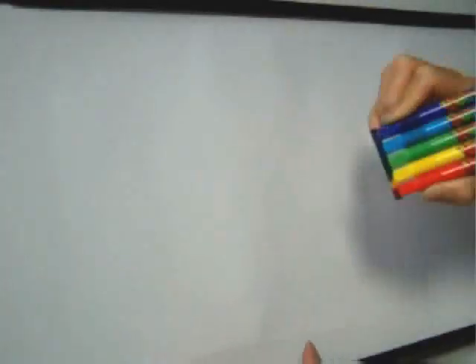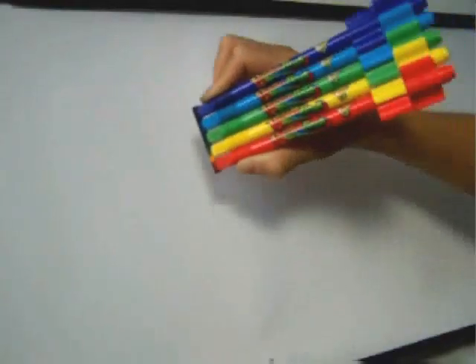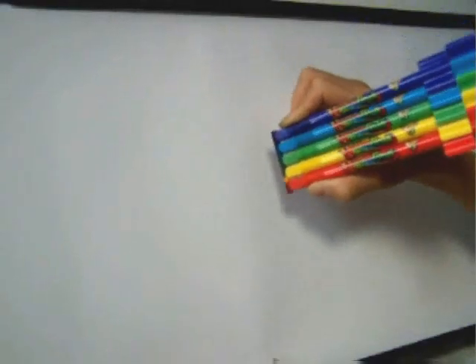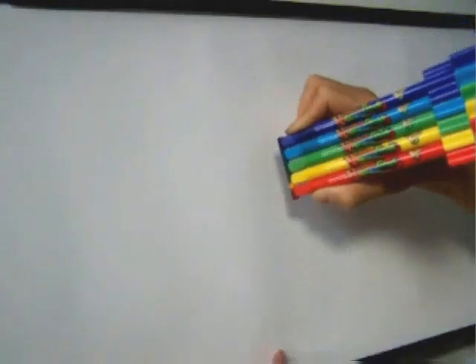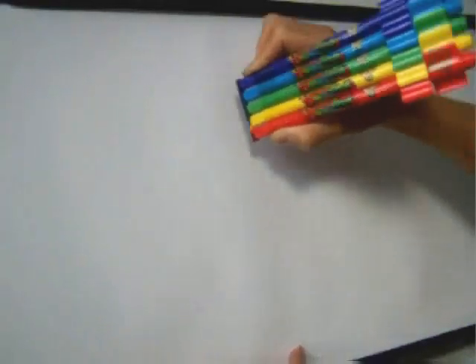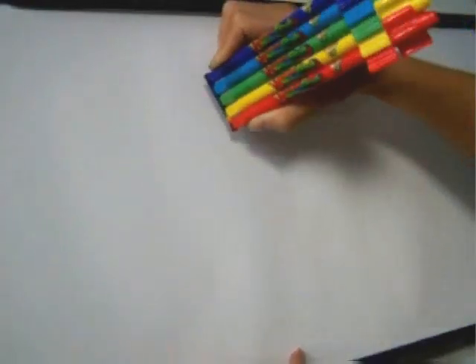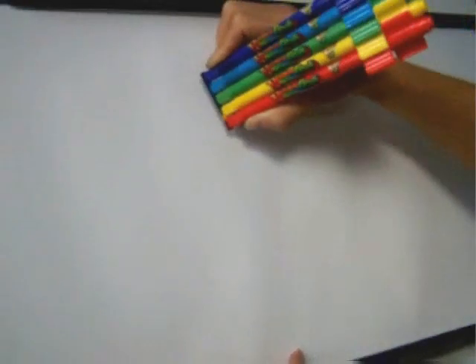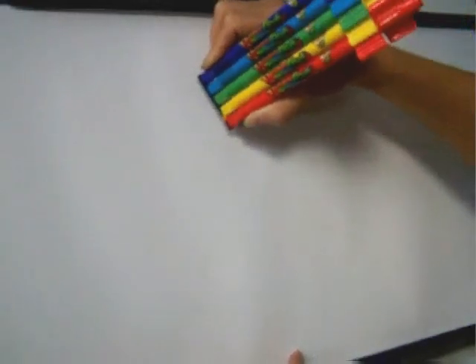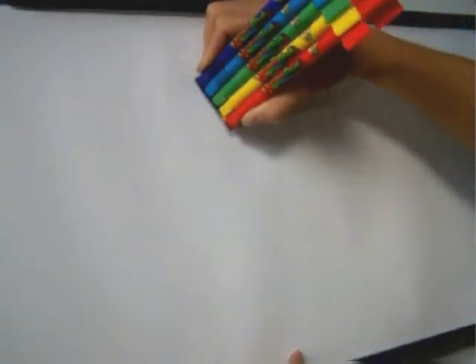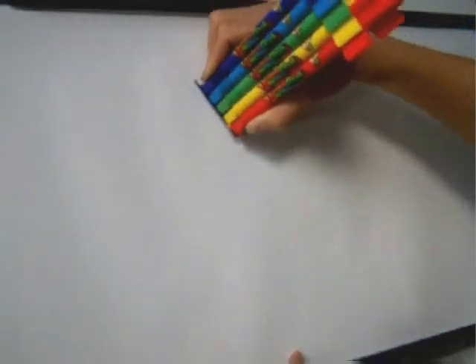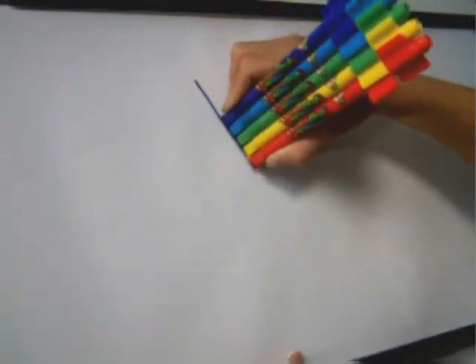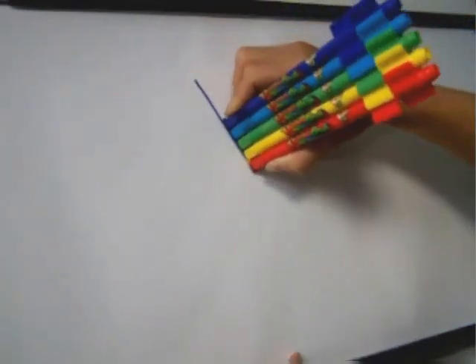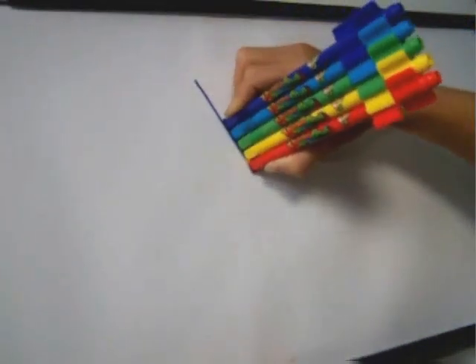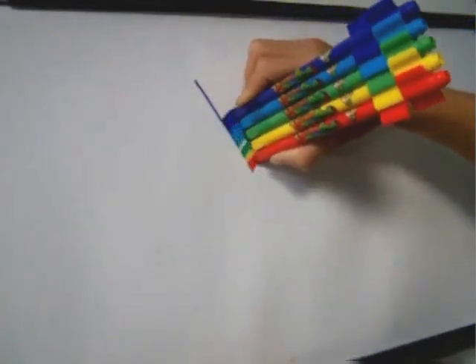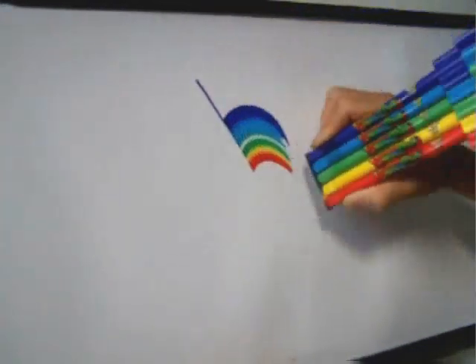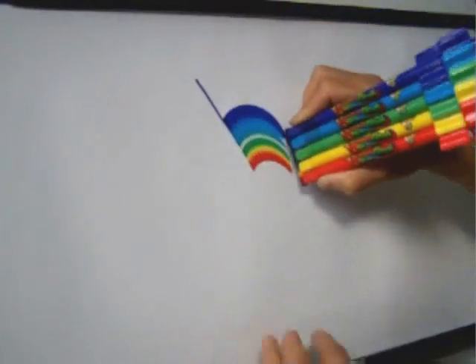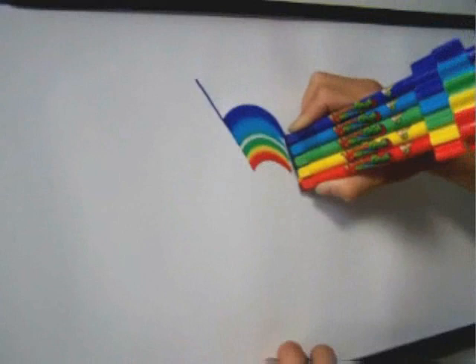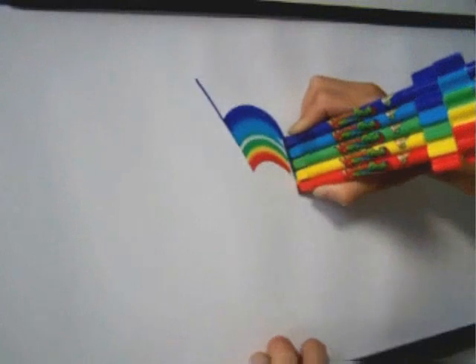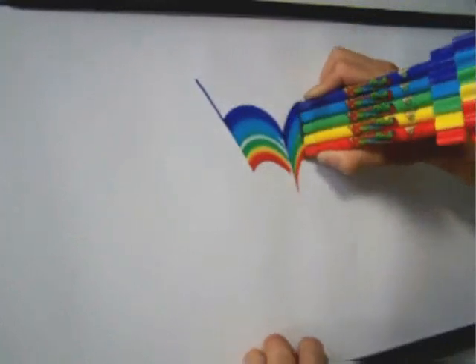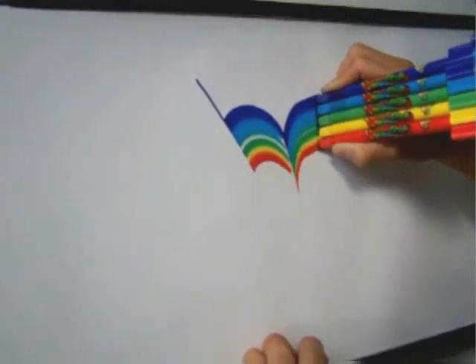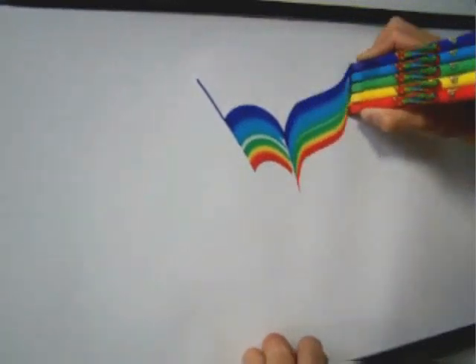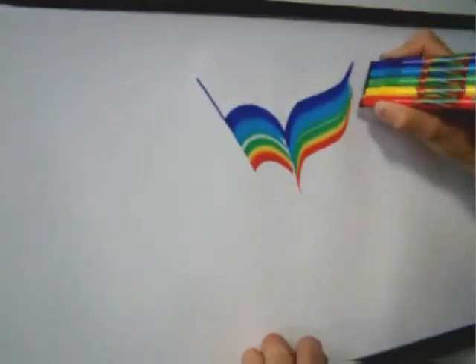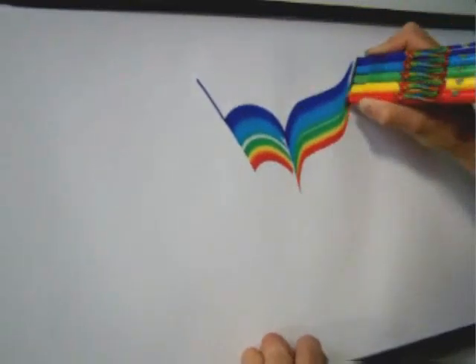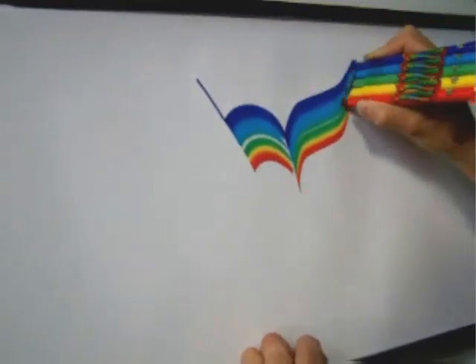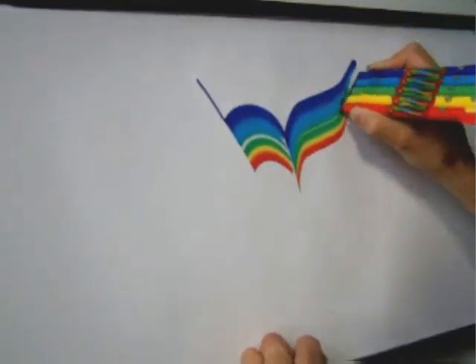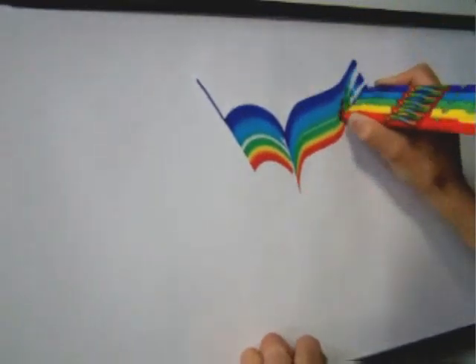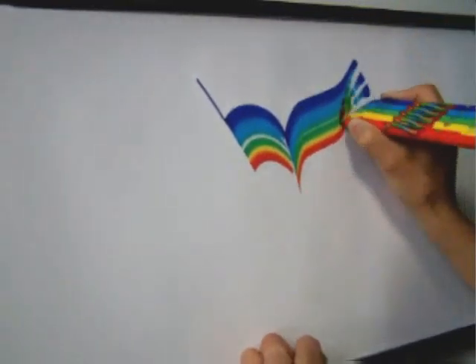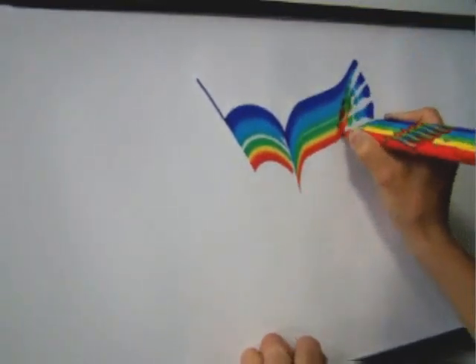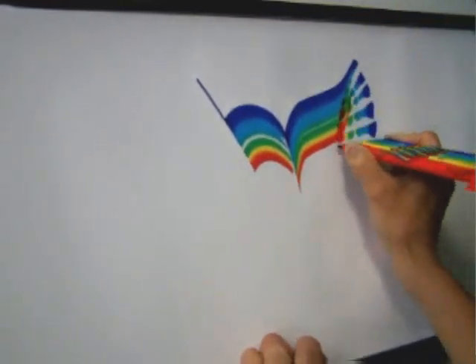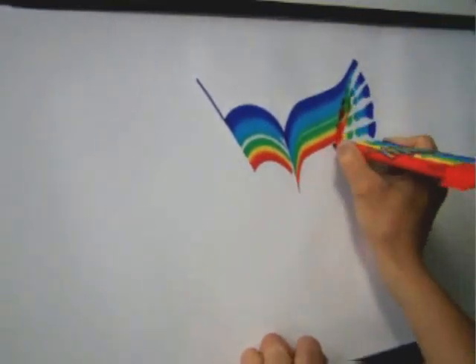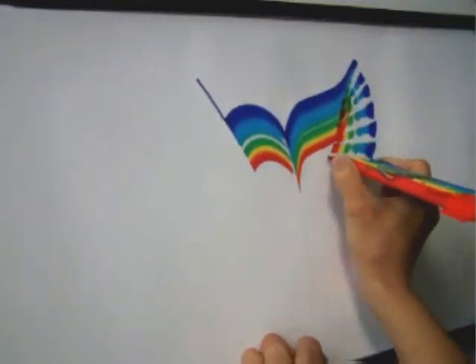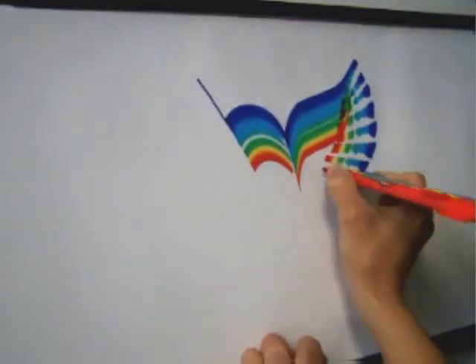For a hummingbird theme, with a purple marker, draw a beak. Then put down all markers for the head, and then swish a wing. Do short drags for the feathers.